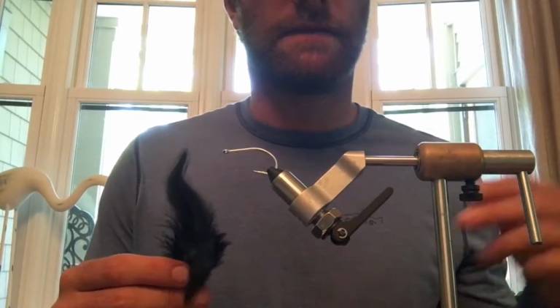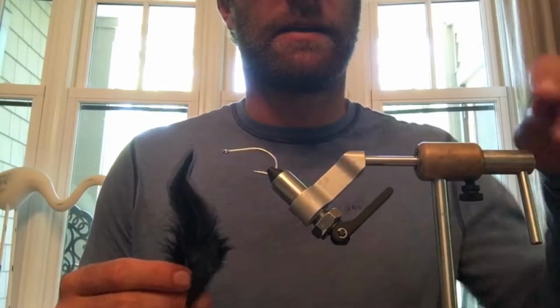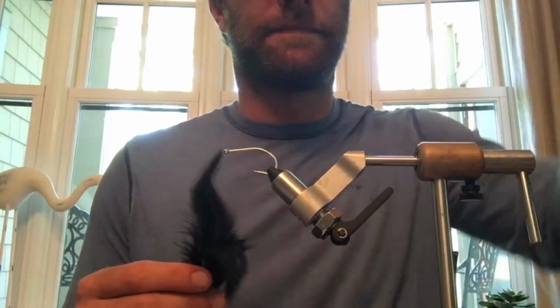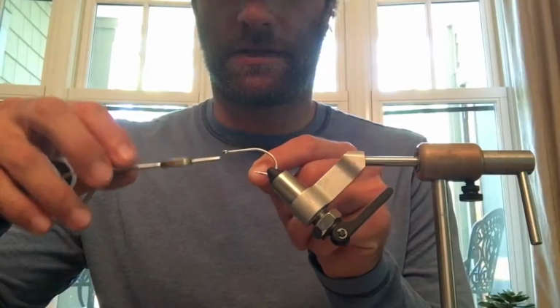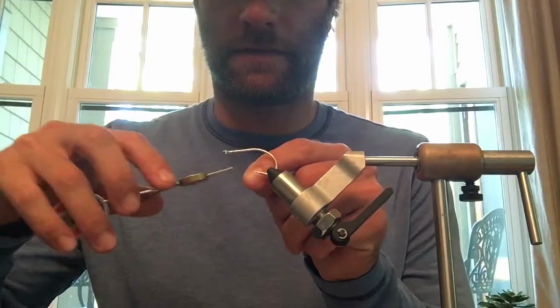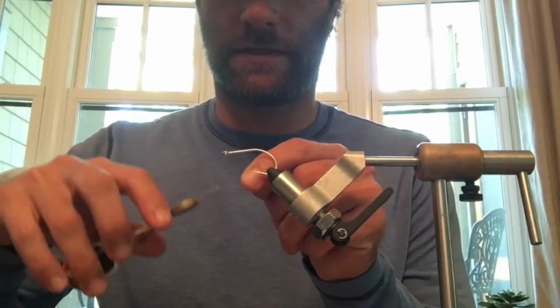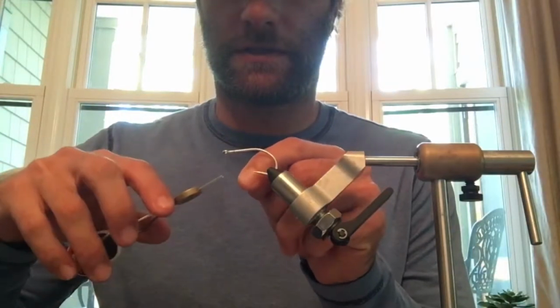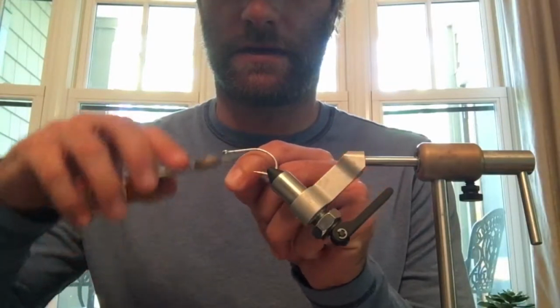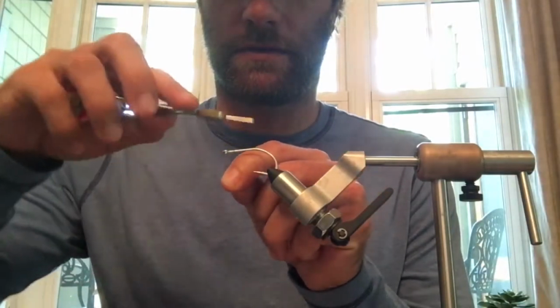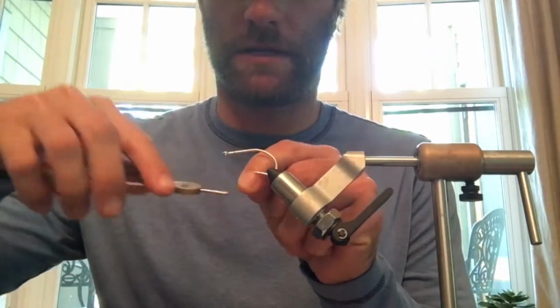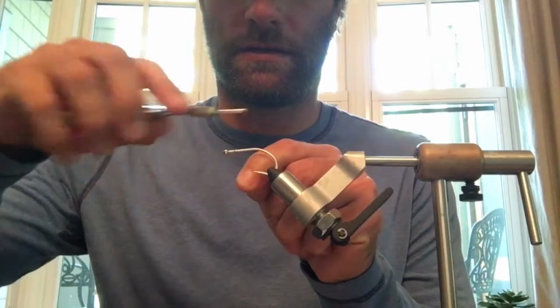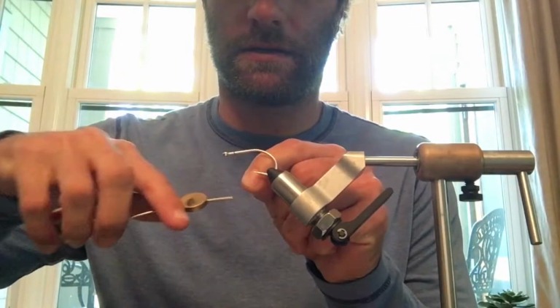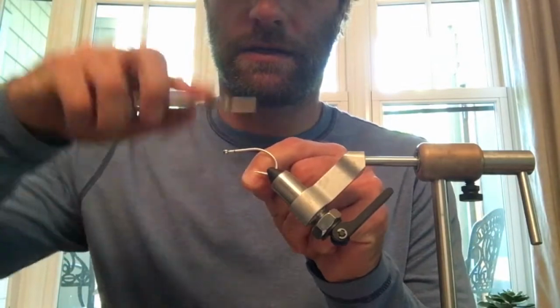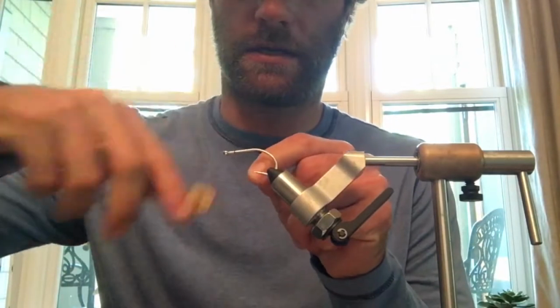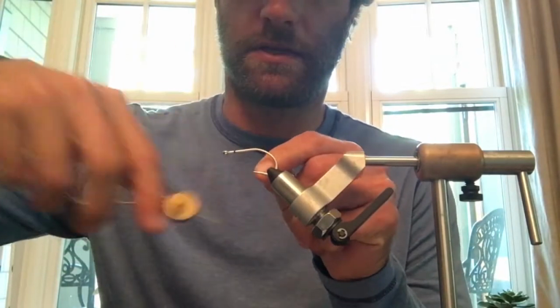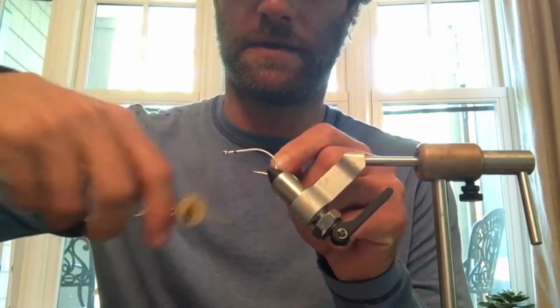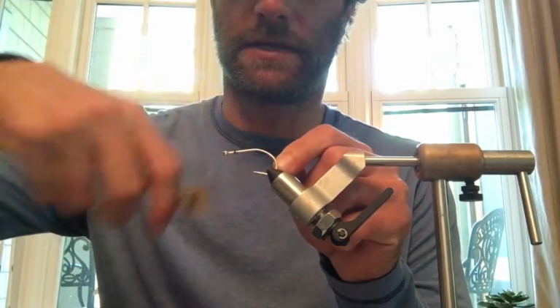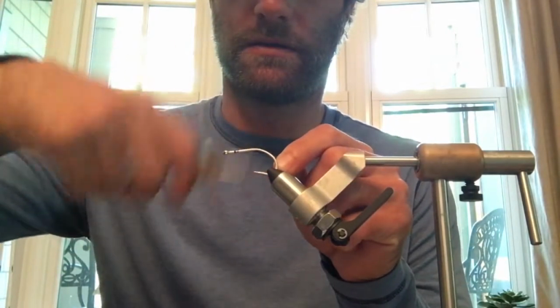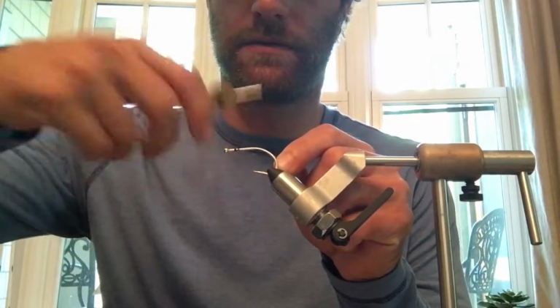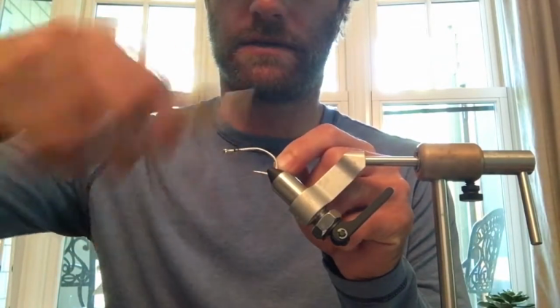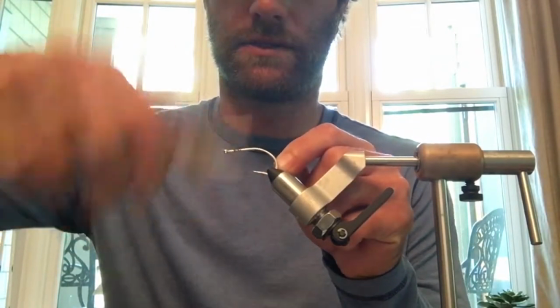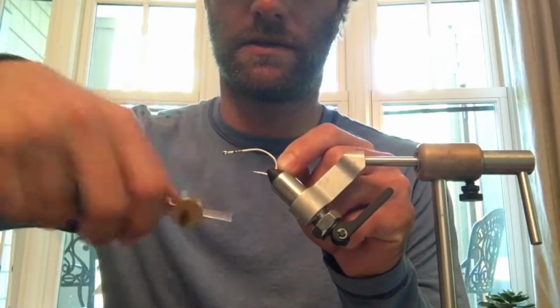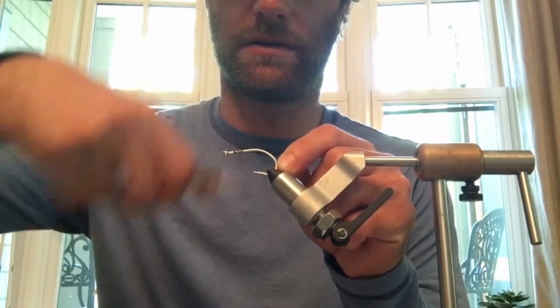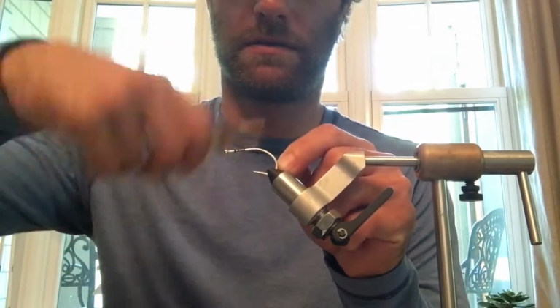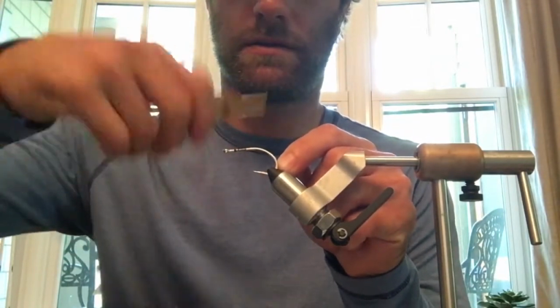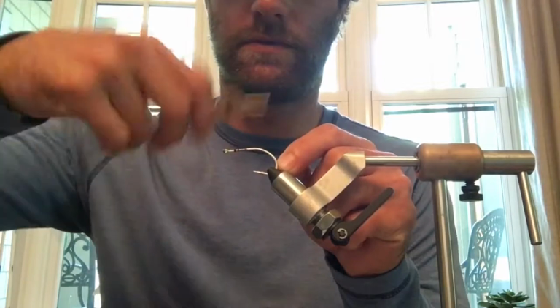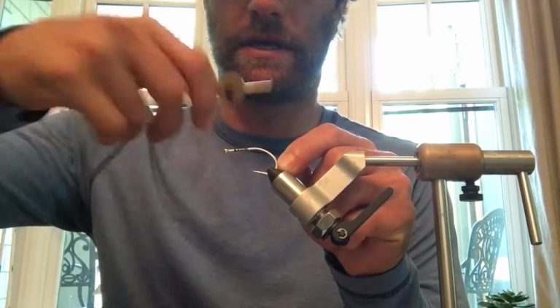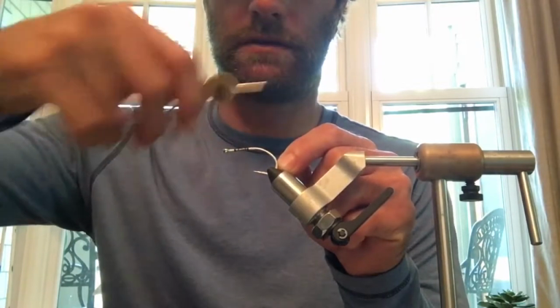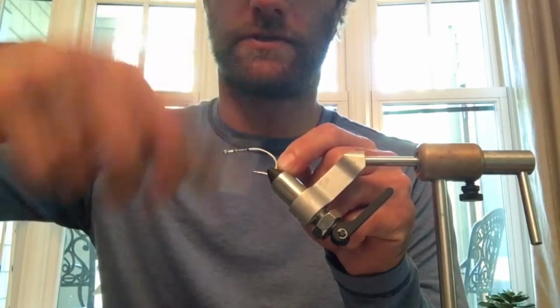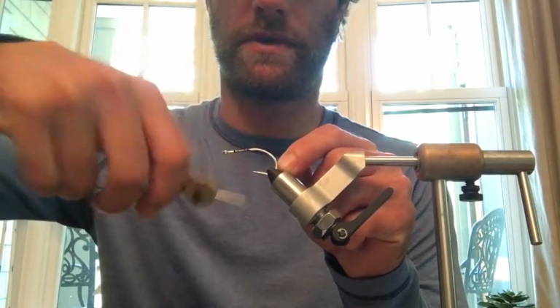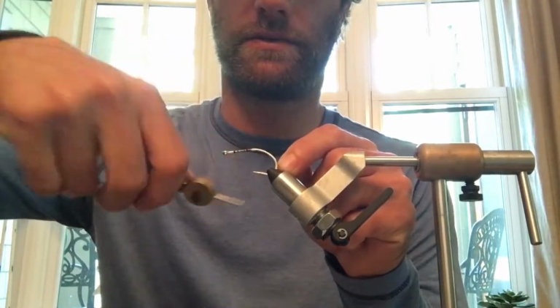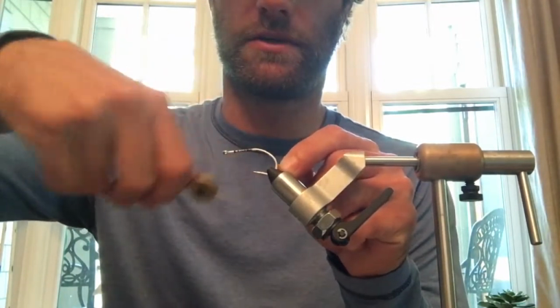To start off, we're just going to take our thread and build up the base layer, going down the shank of the hook almost all the way into the bend.